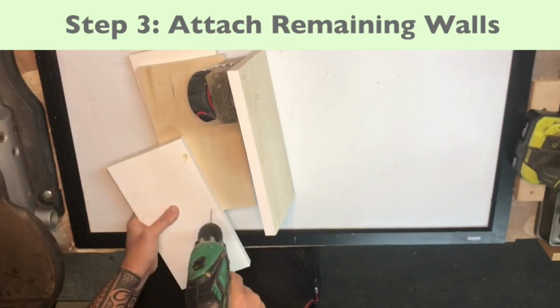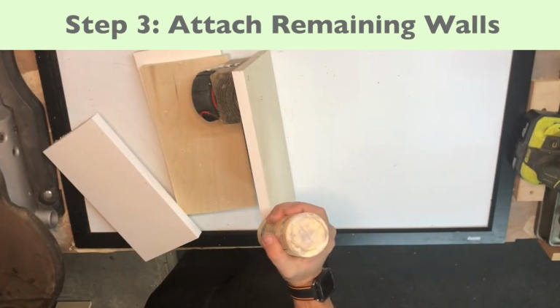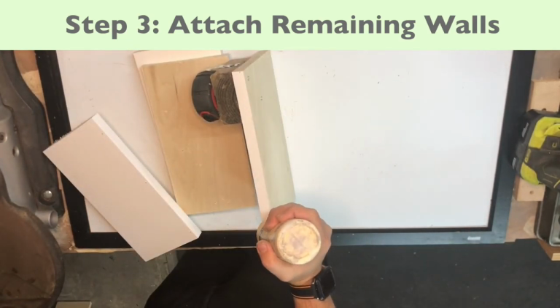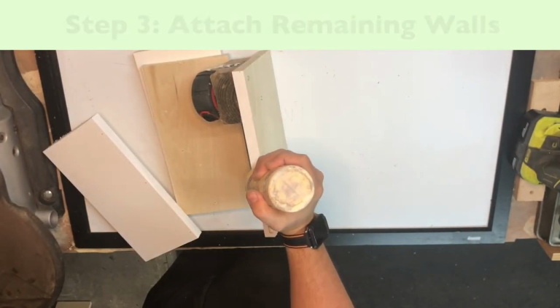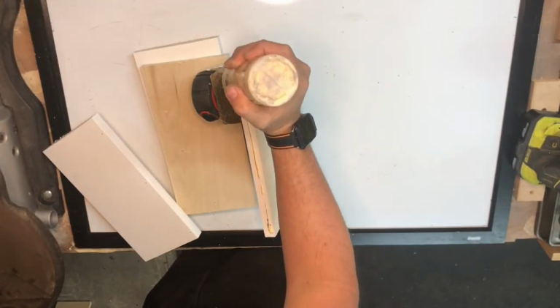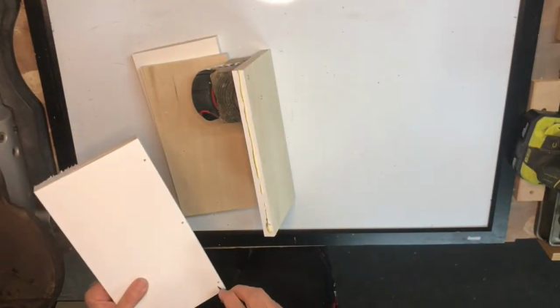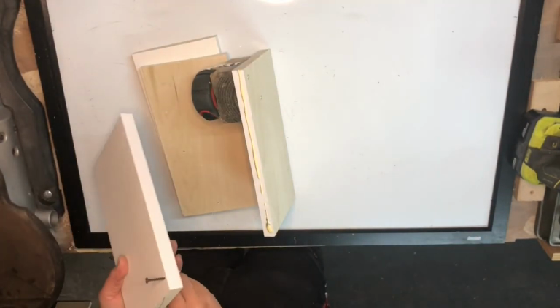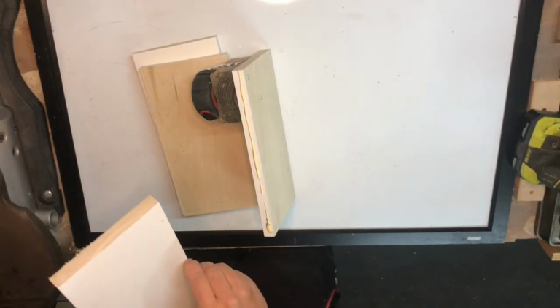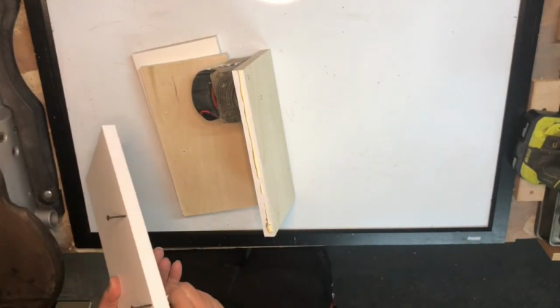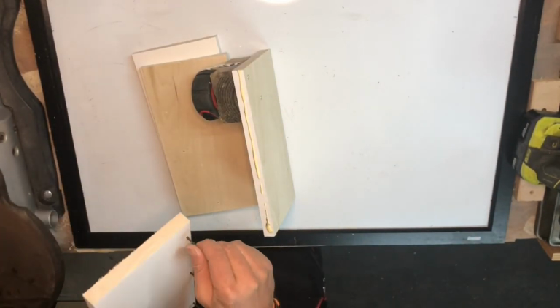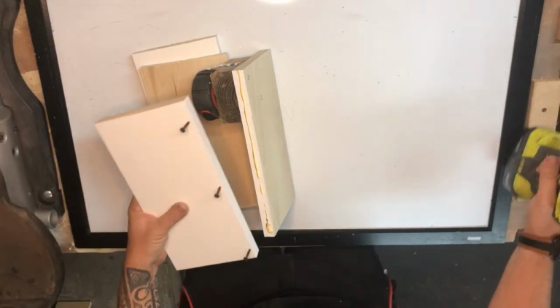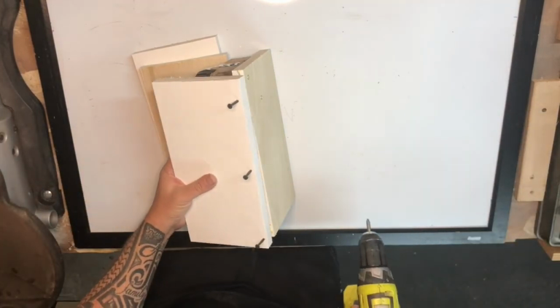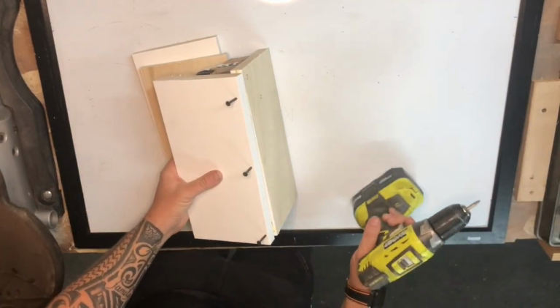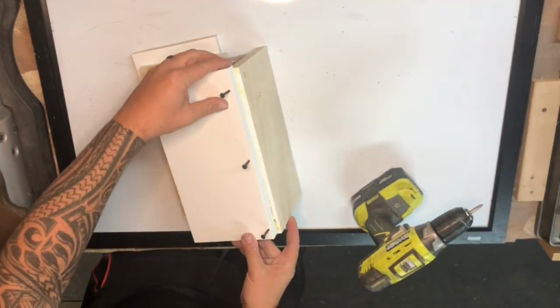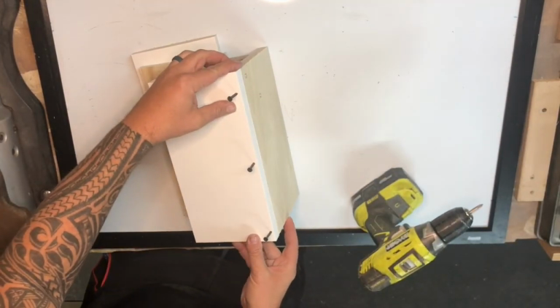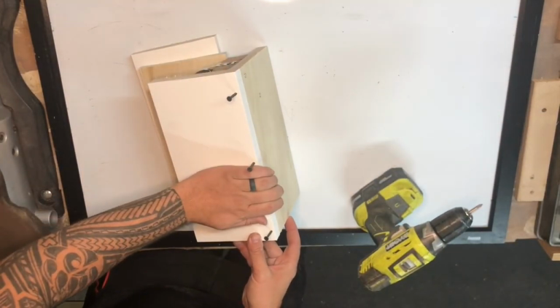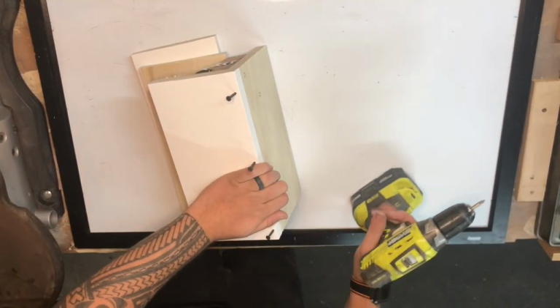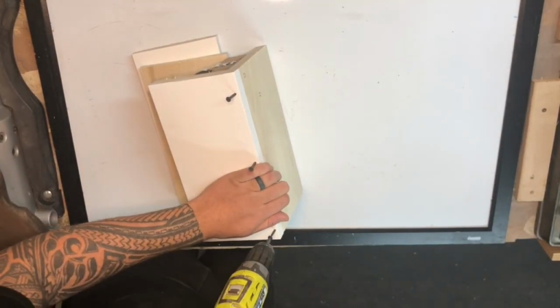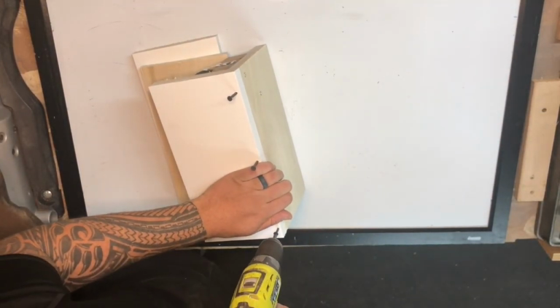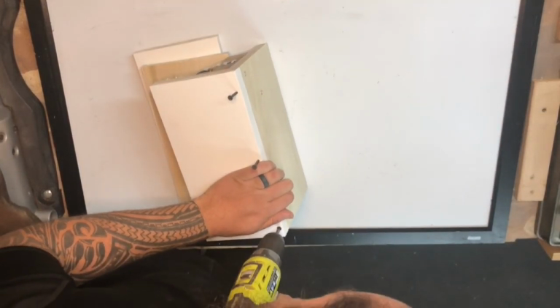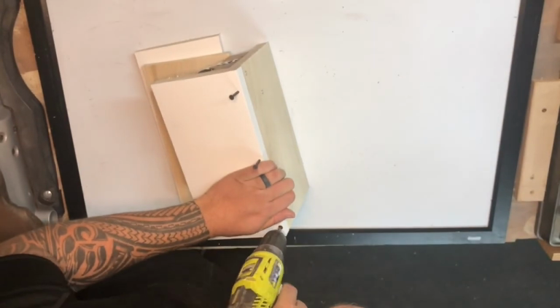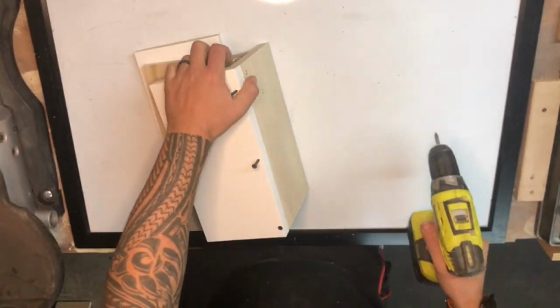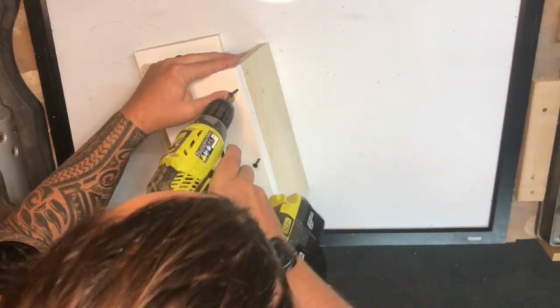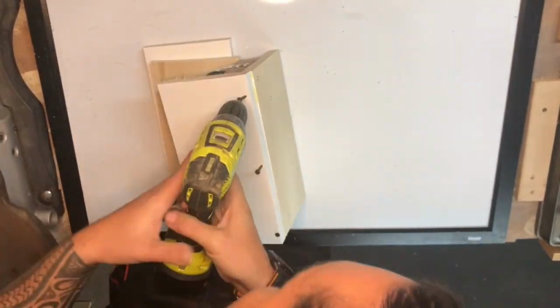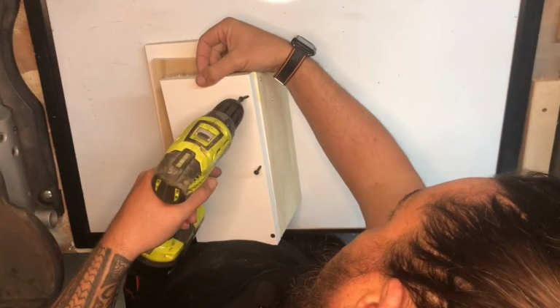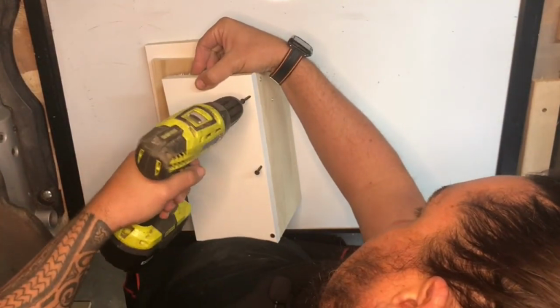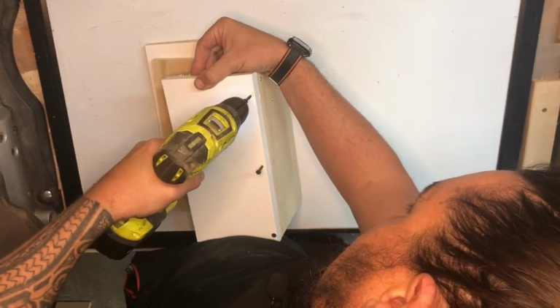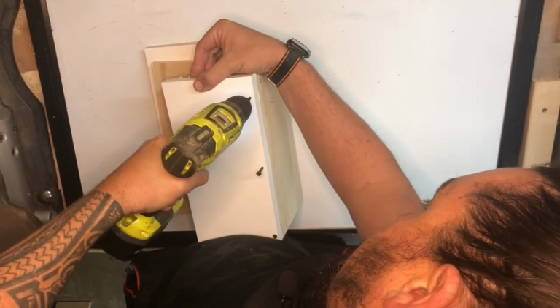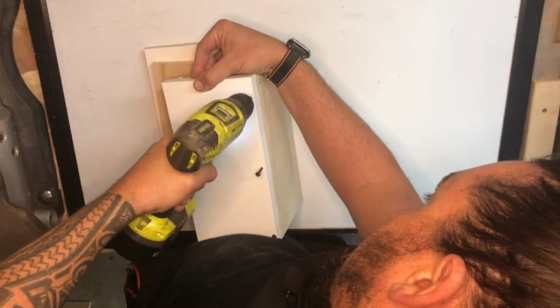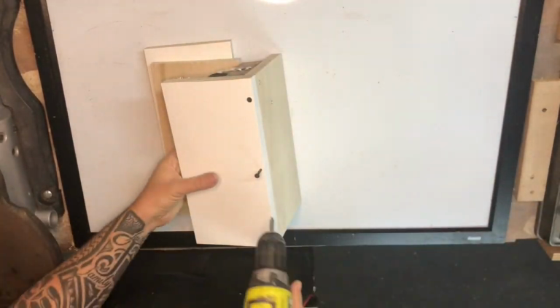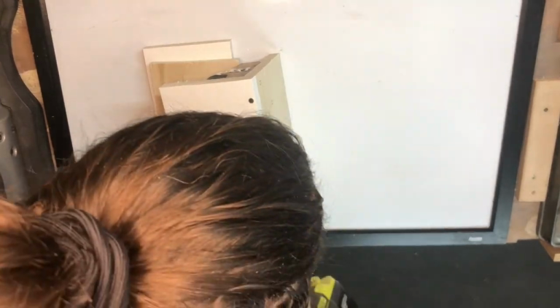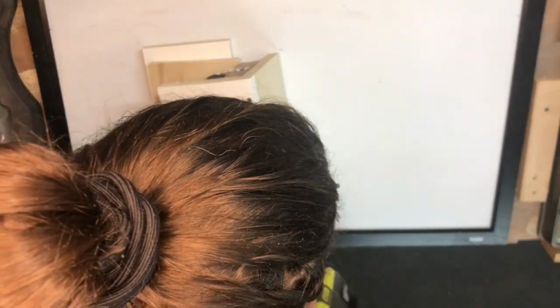Step three, we're just going to reattach the other walls. I used the wood glue on all sides except for the front, because that's where I'm going to need to access if I need to make any repairs or swap out the measuring tape at a later date.